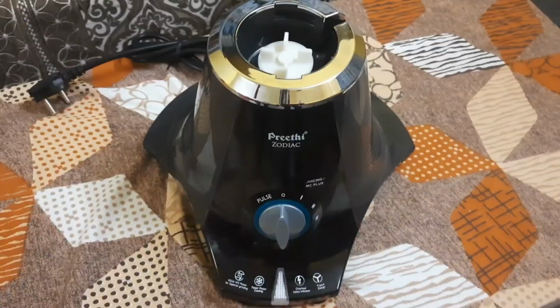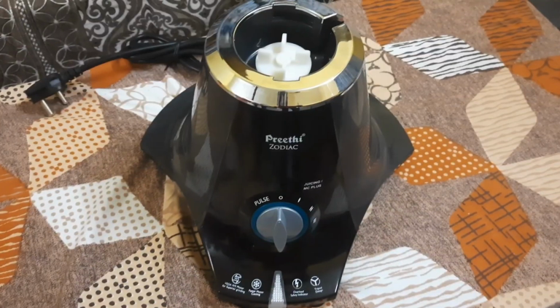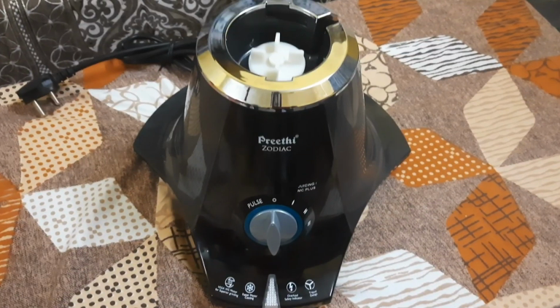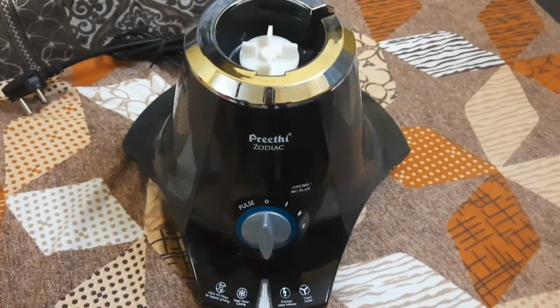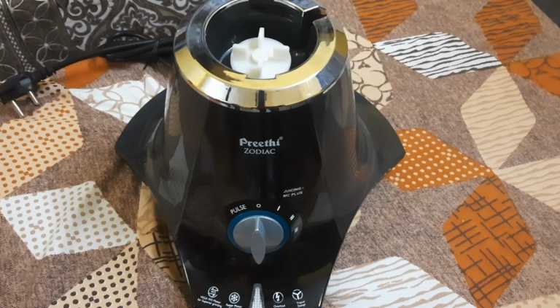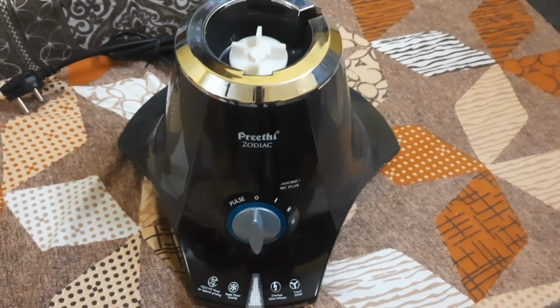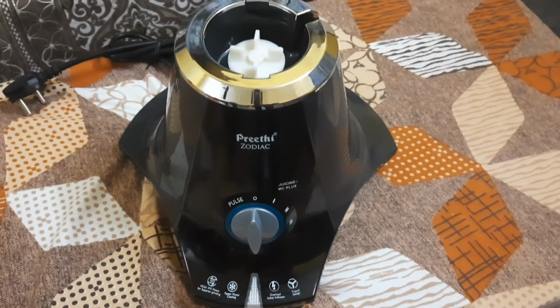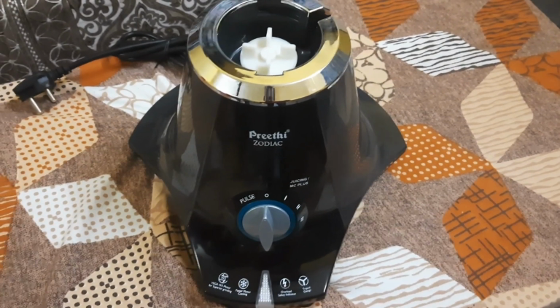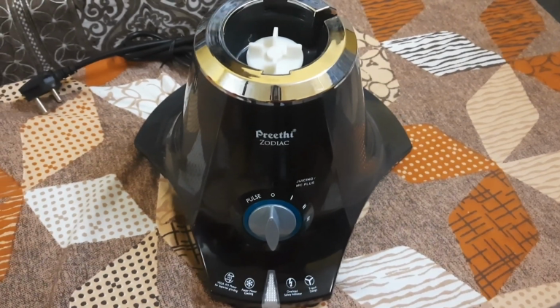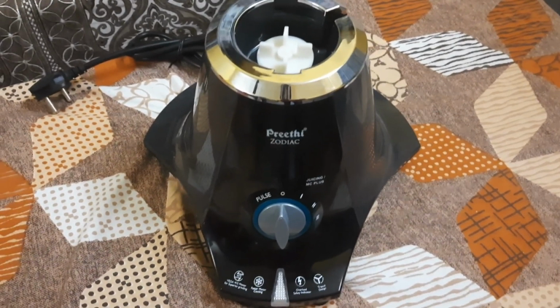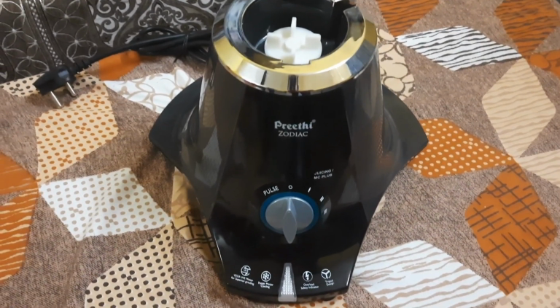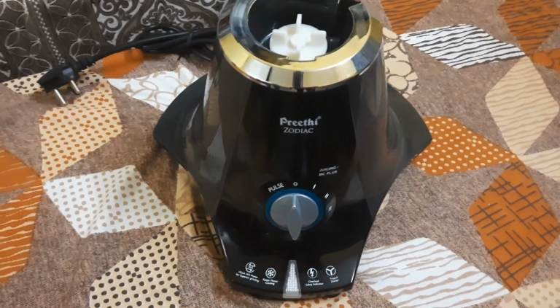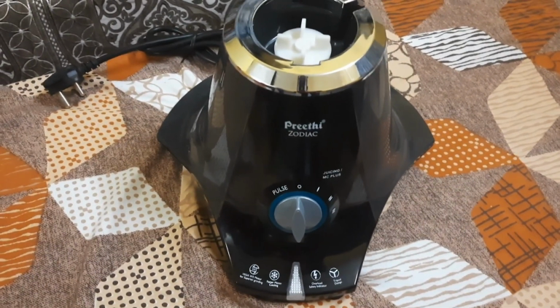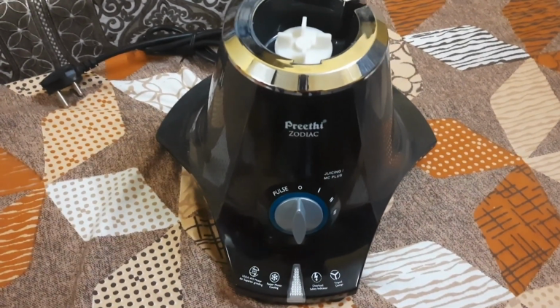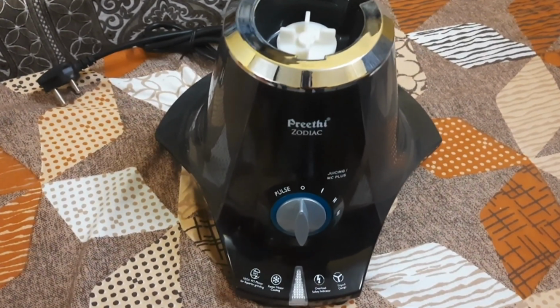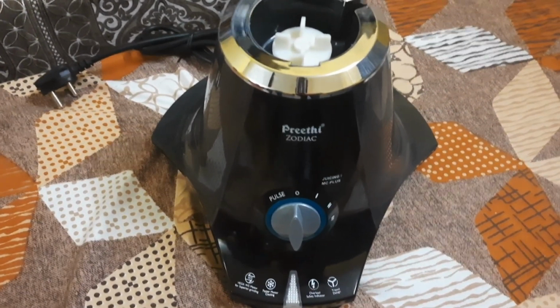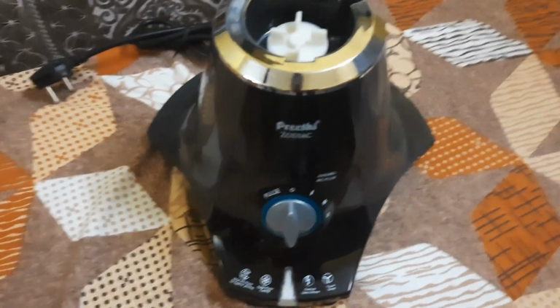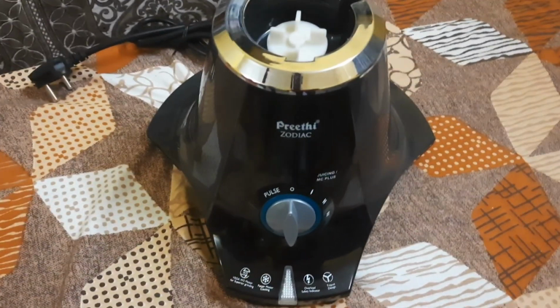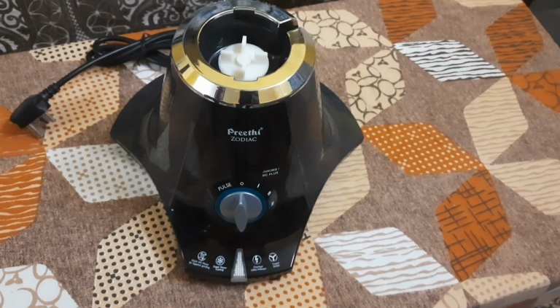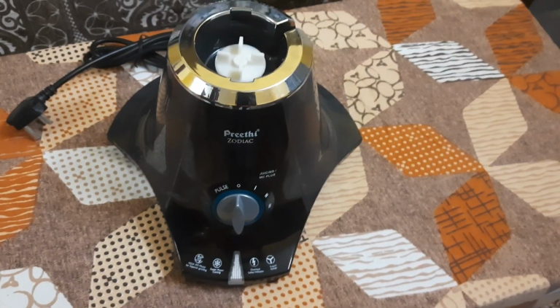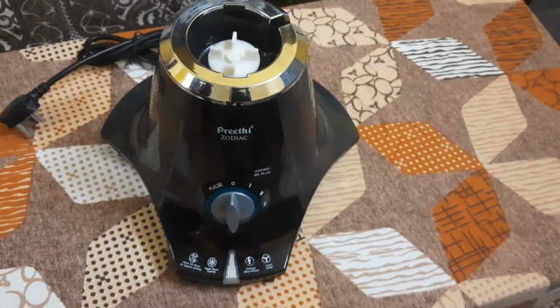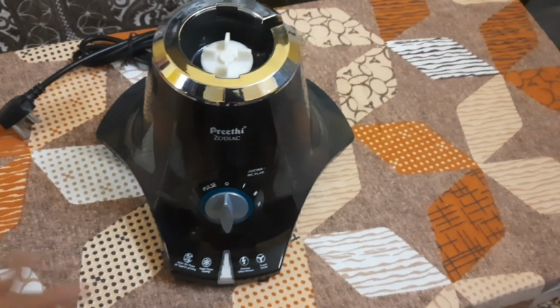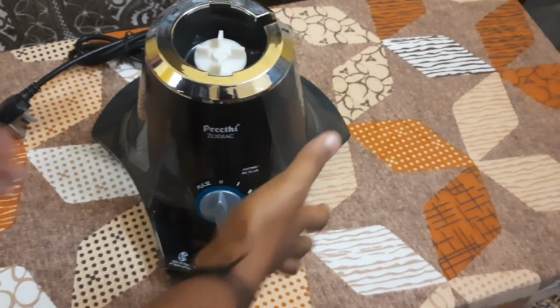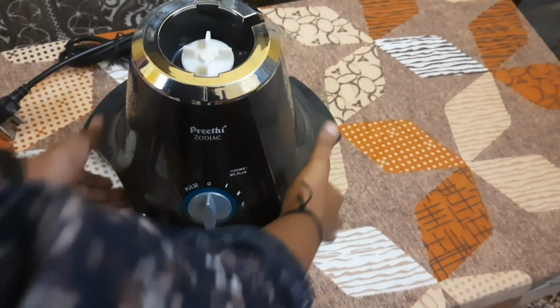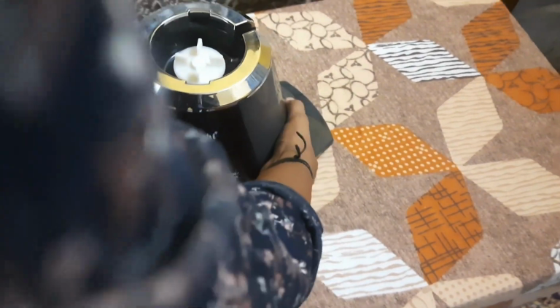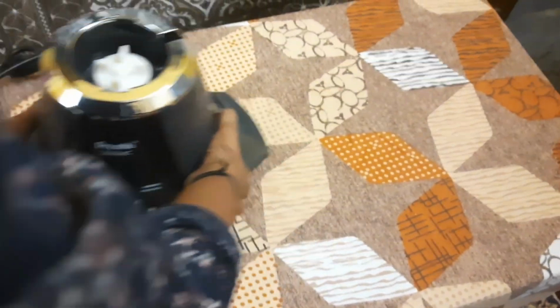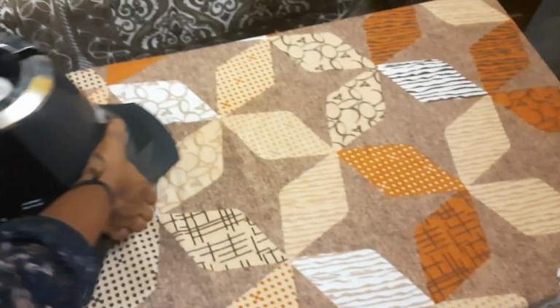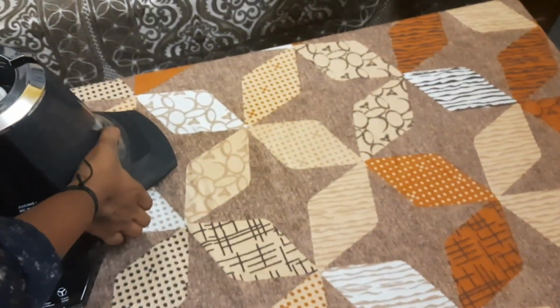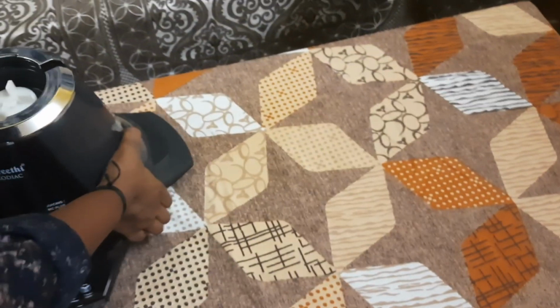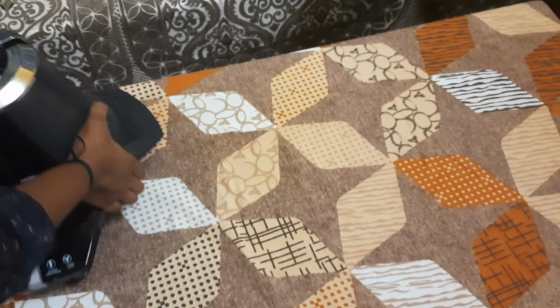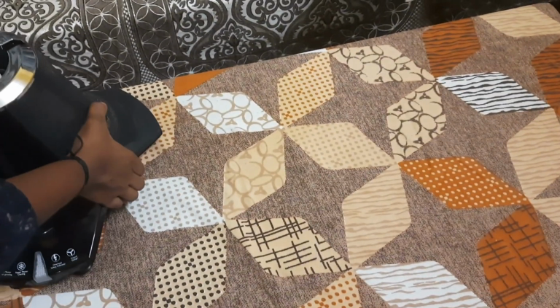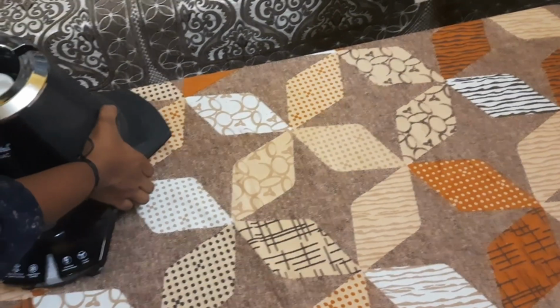This is my base. It's a 150 watt motor. We are going to put this box in the box.